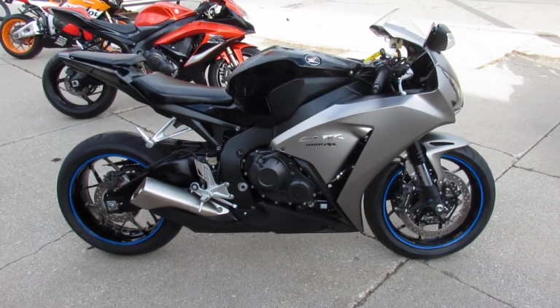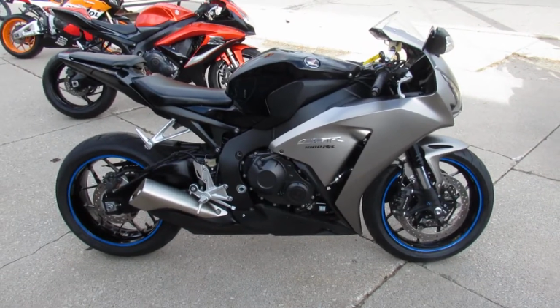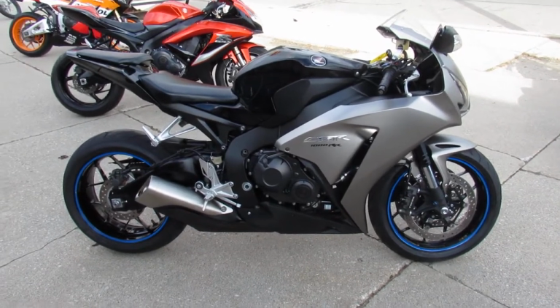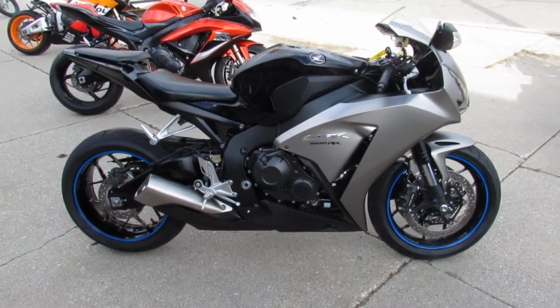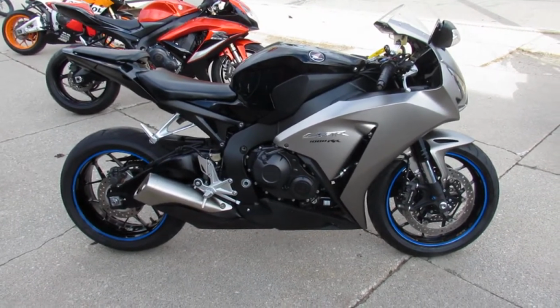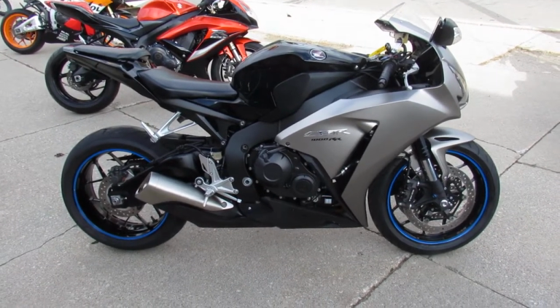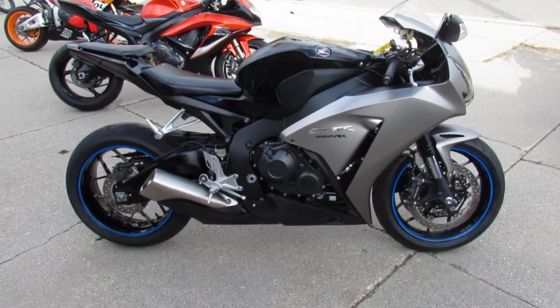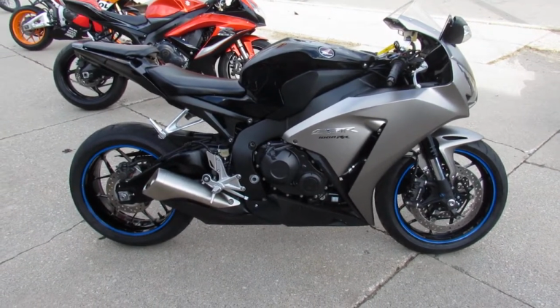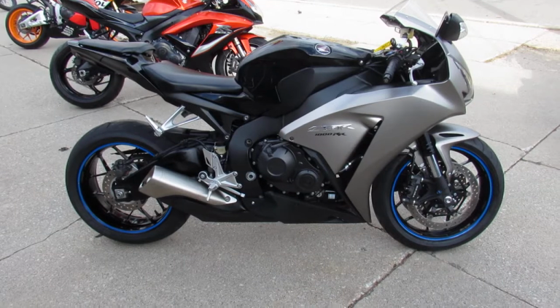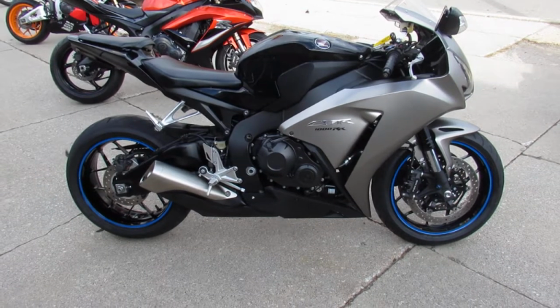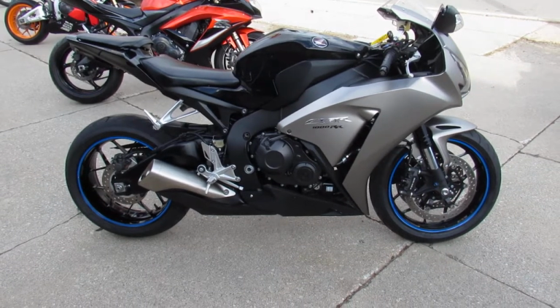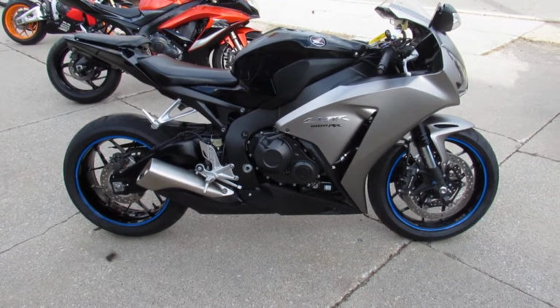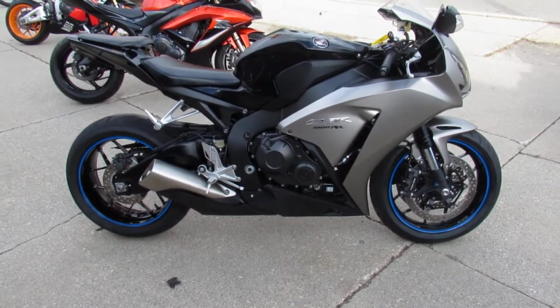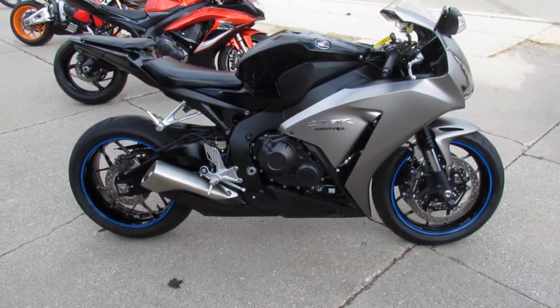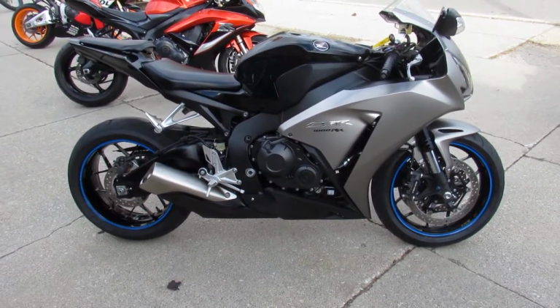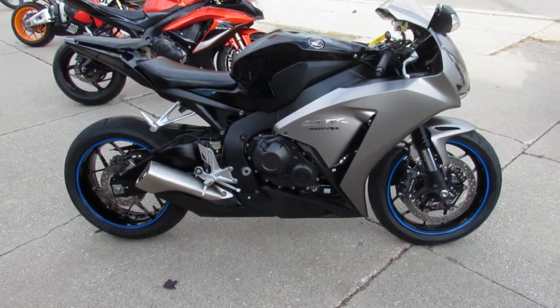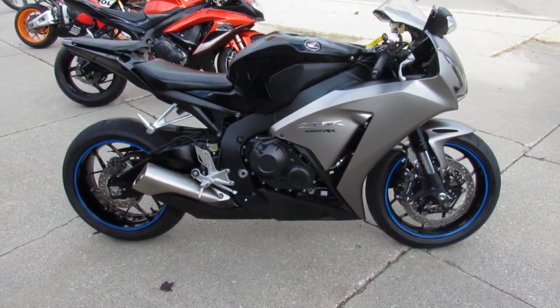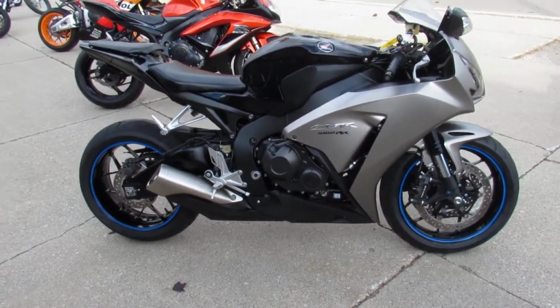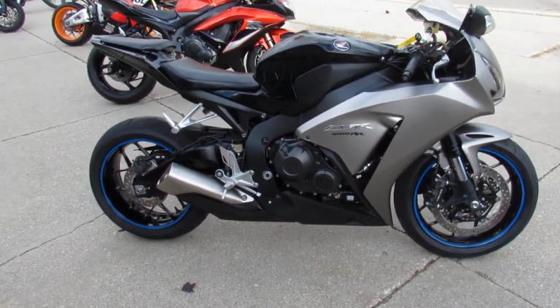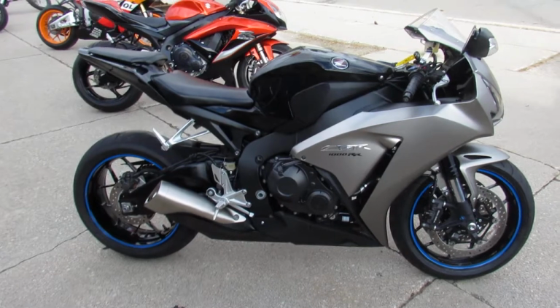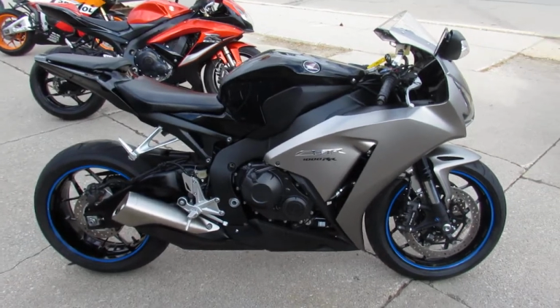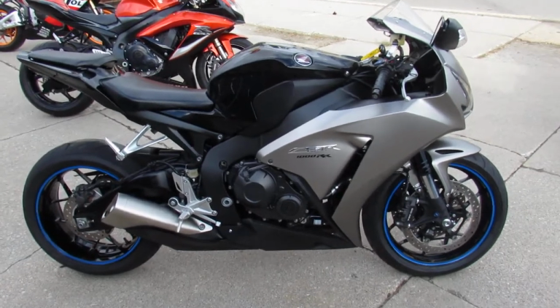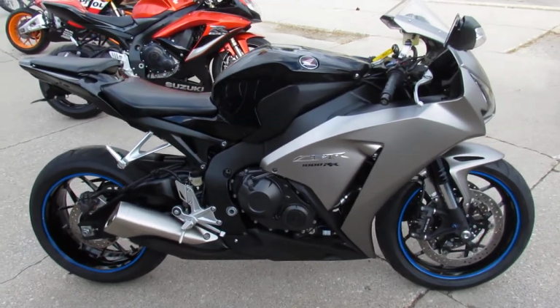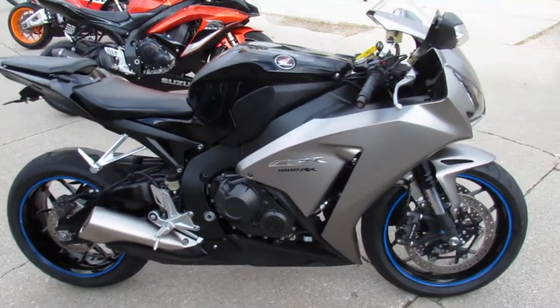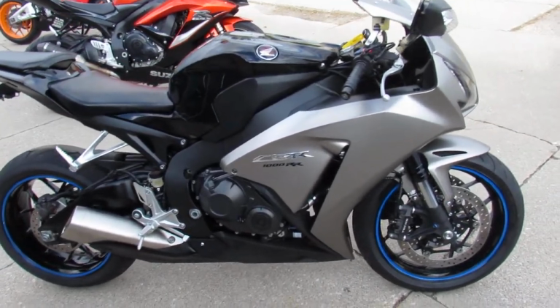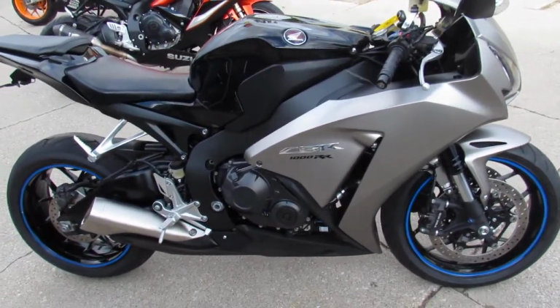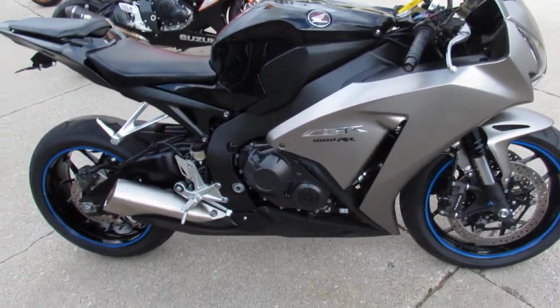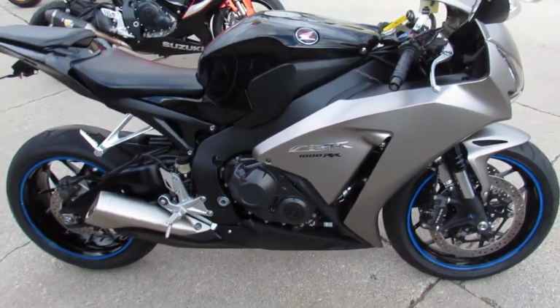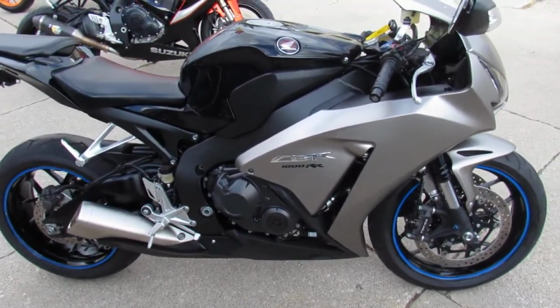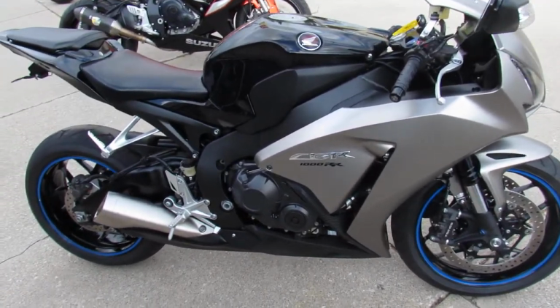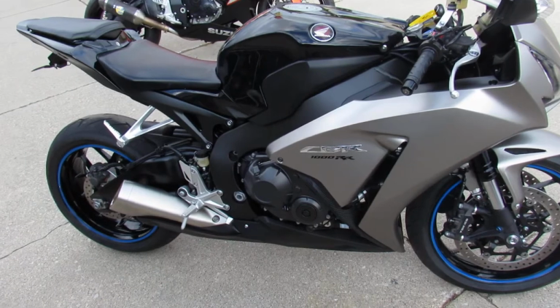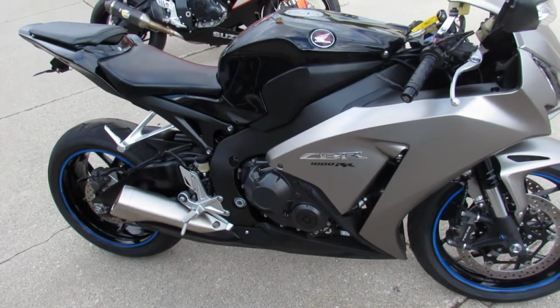Hey guys, it's Andrew and Aaron at Approval Powersports, out here doing some videos on some of the used bikes we got in the showroom for sale. We've got guaranteed financing, we got leasing programs, we got layaway programs, and your trades are always welcome.